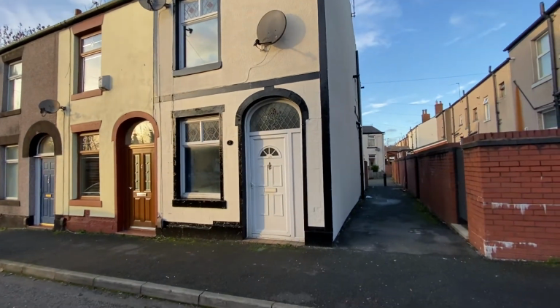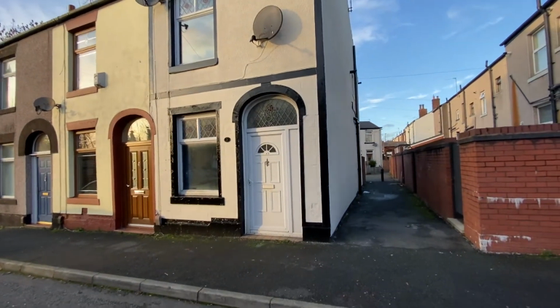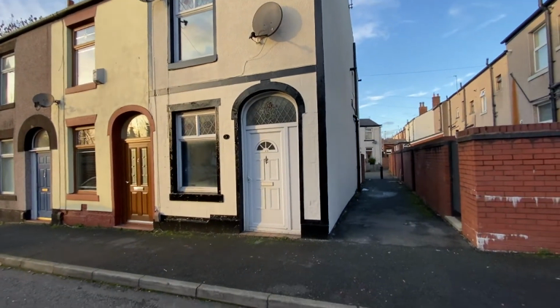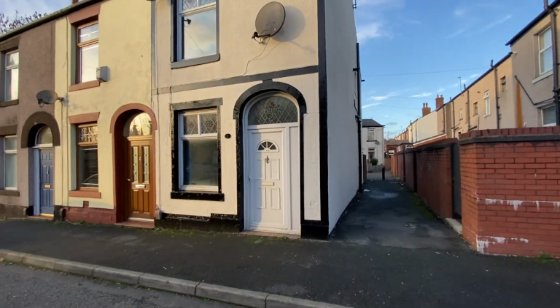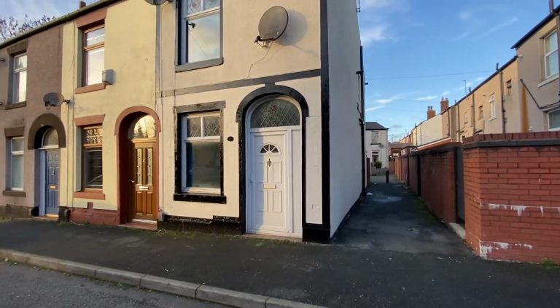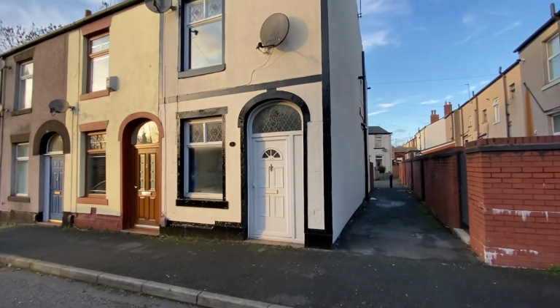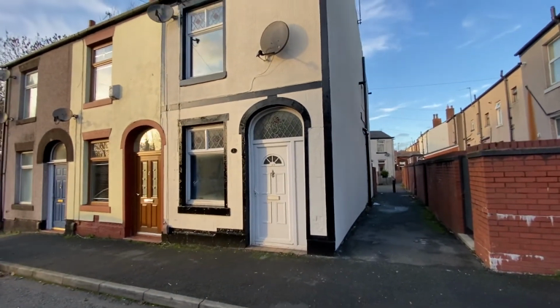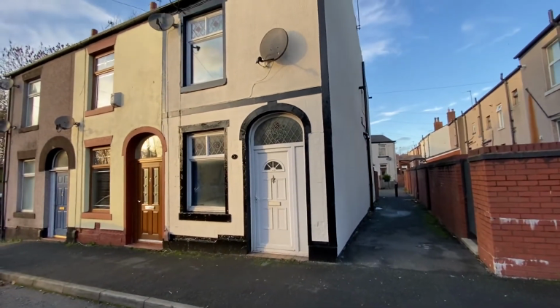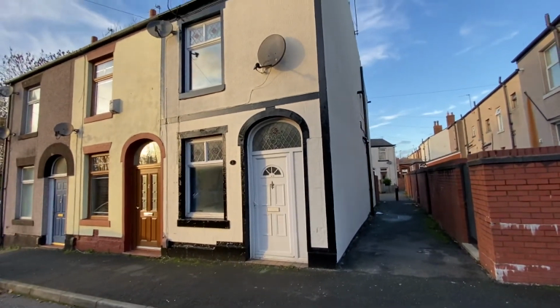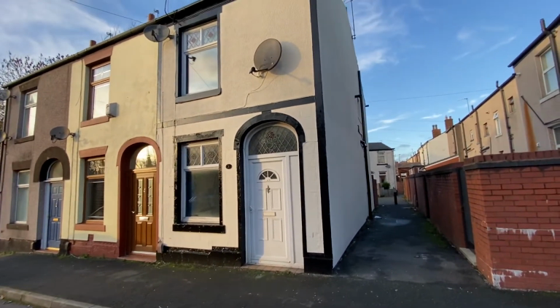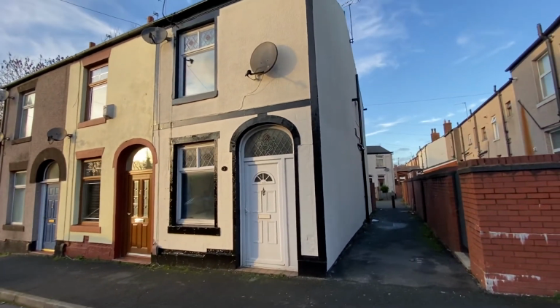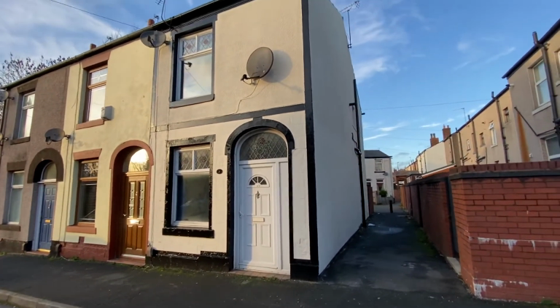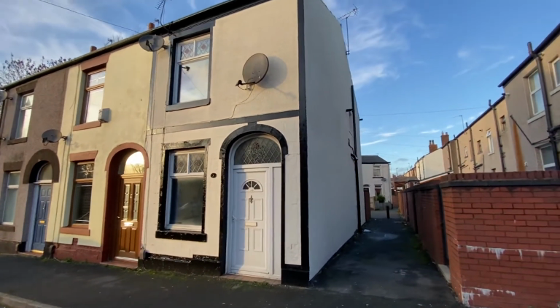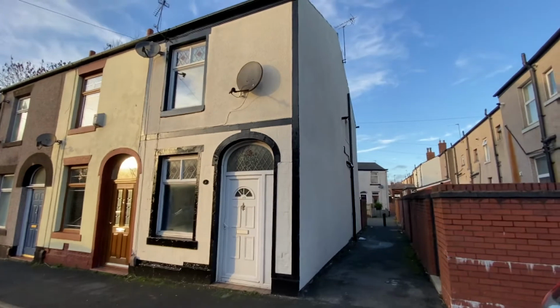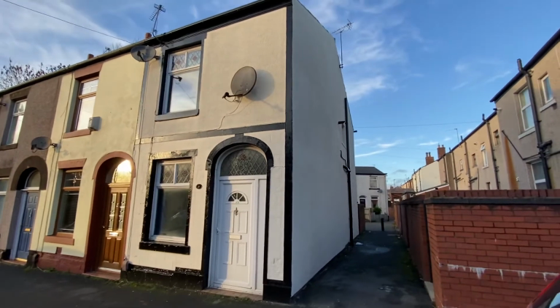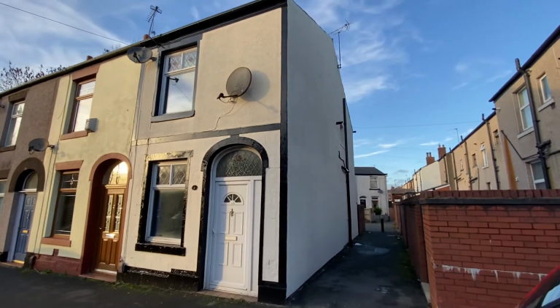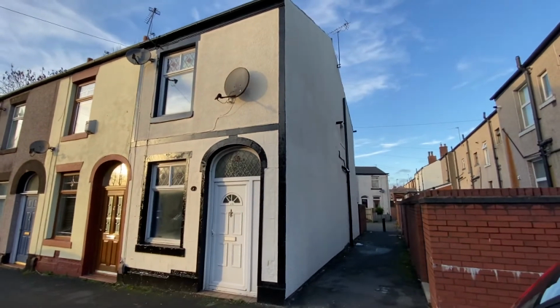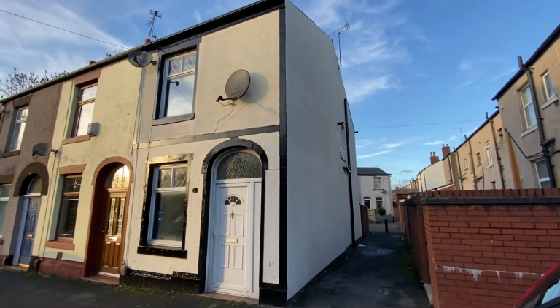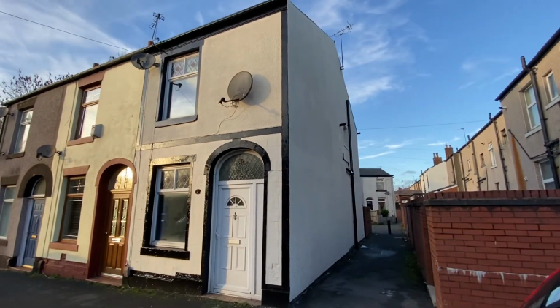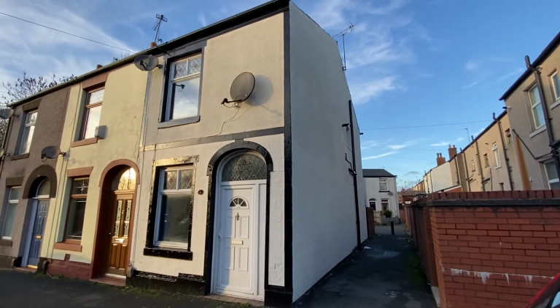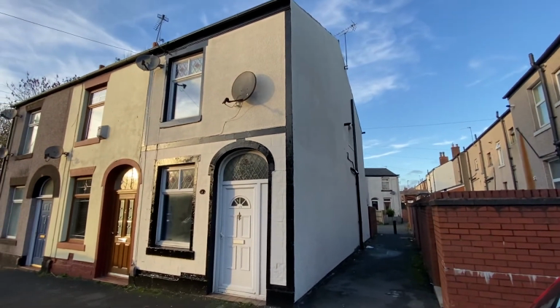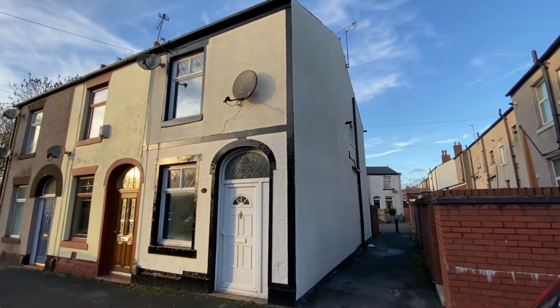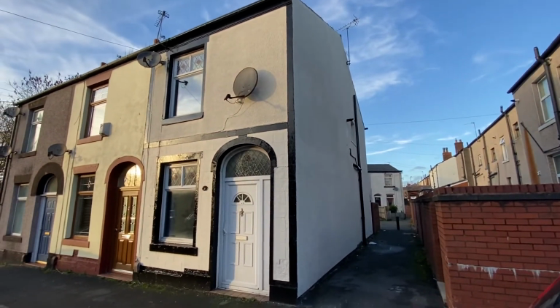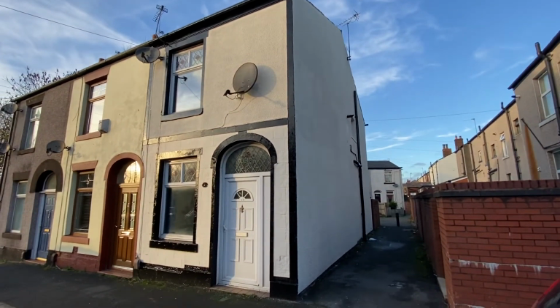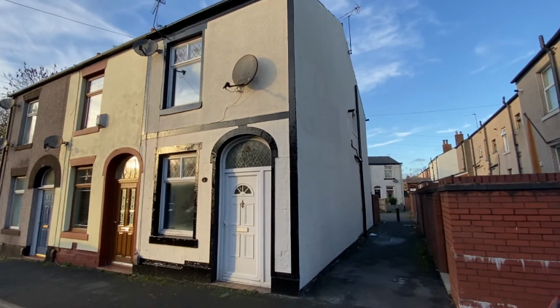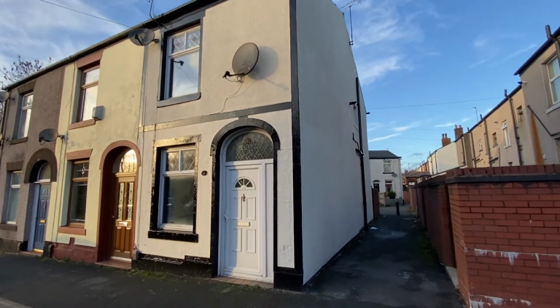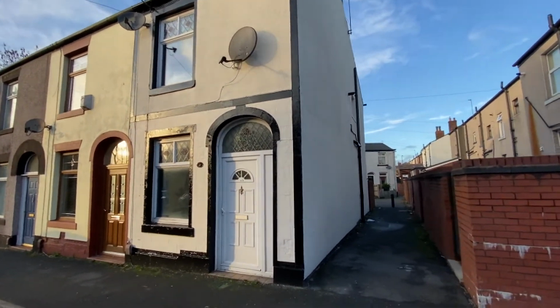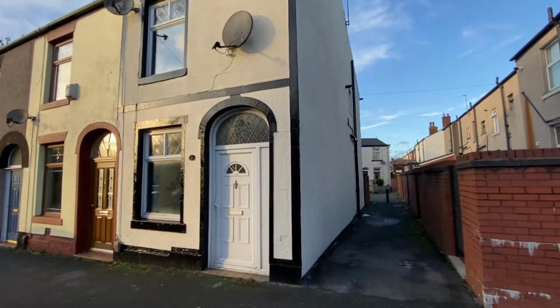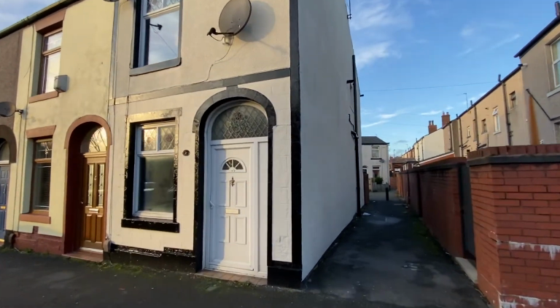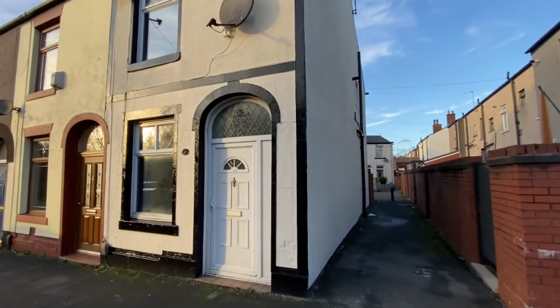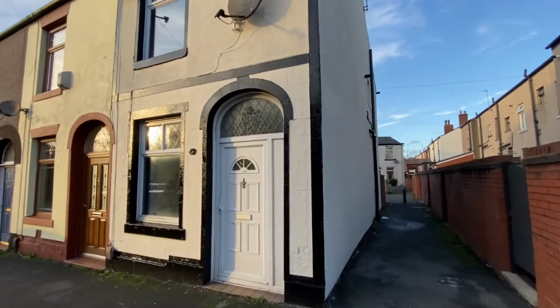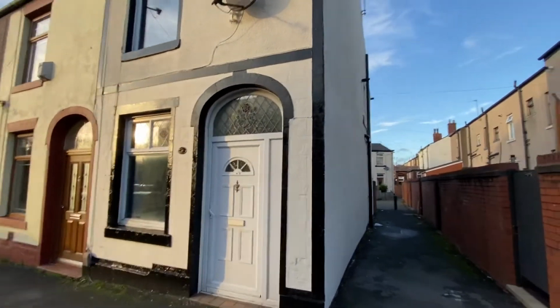Hi there, this is Rob from The Property Man. I'm here today at this two-bedroomed end terrace property in Rochdale on Burlington Street.